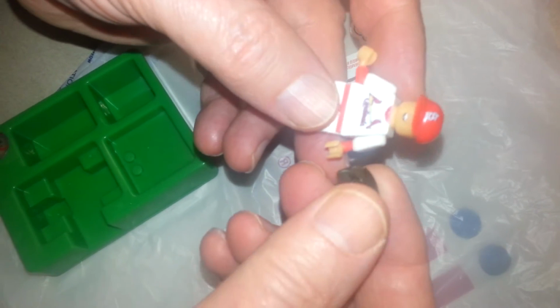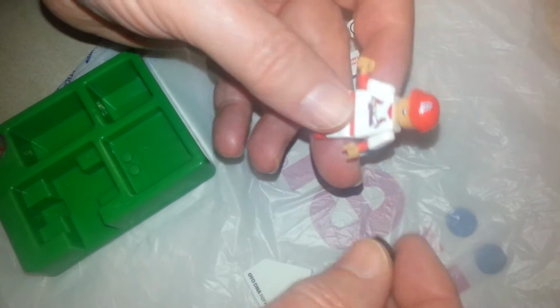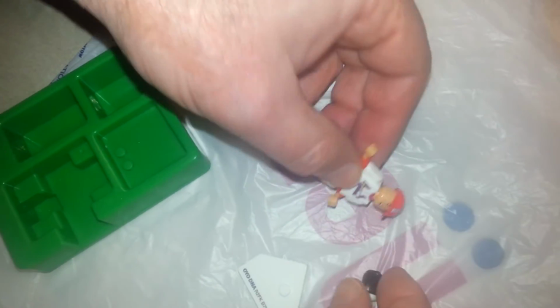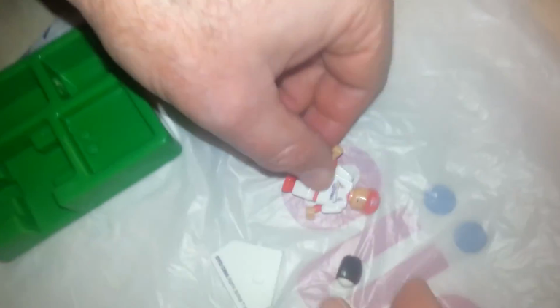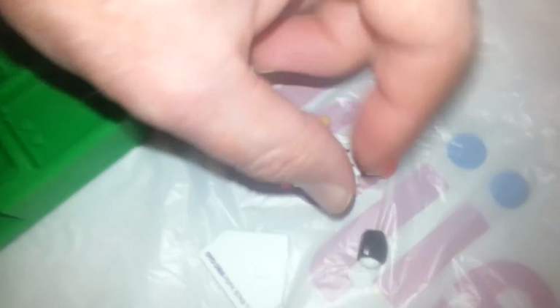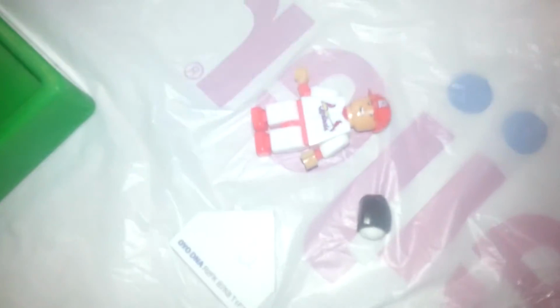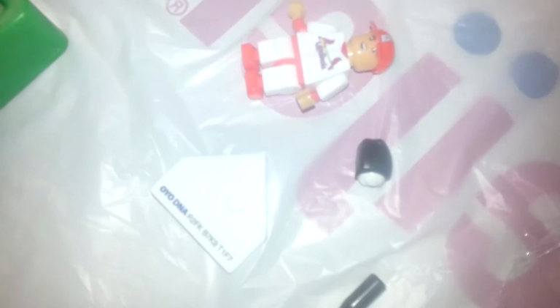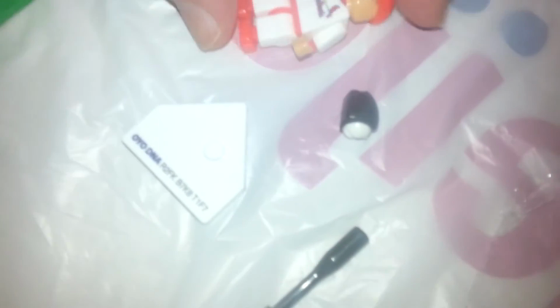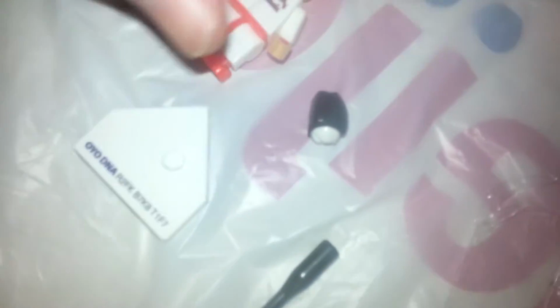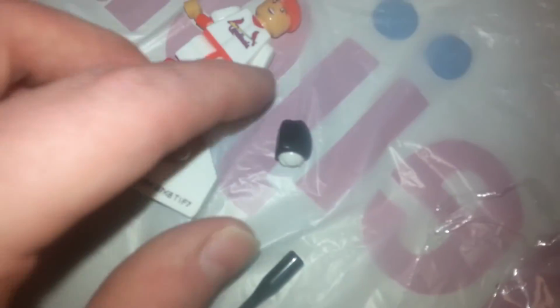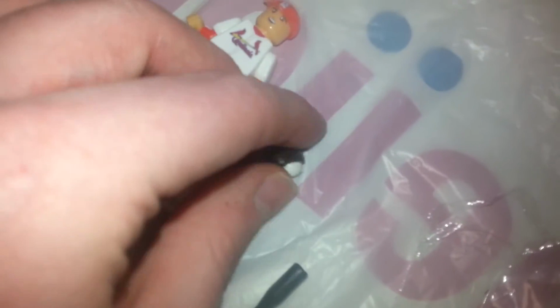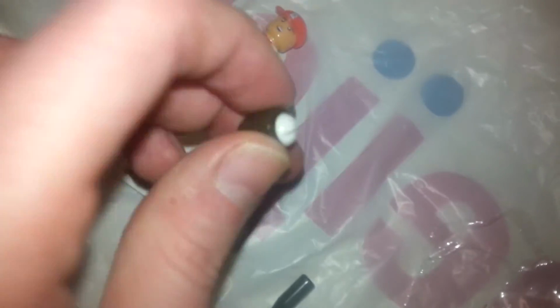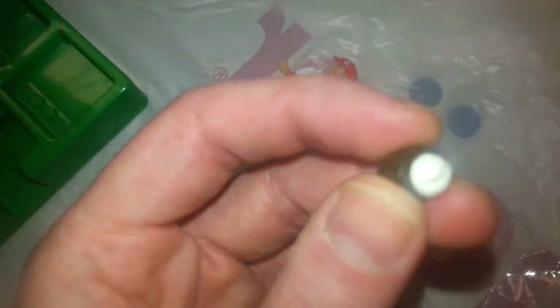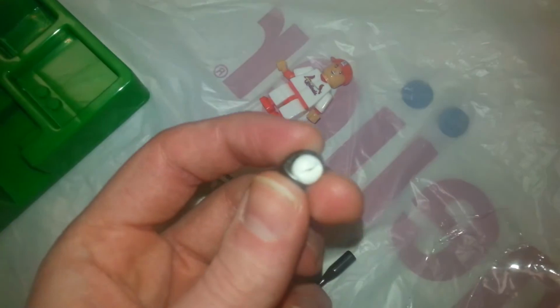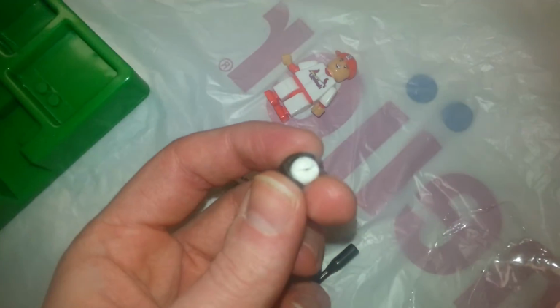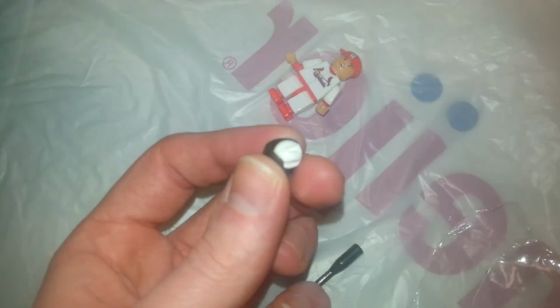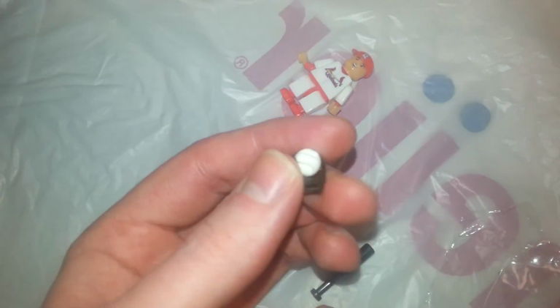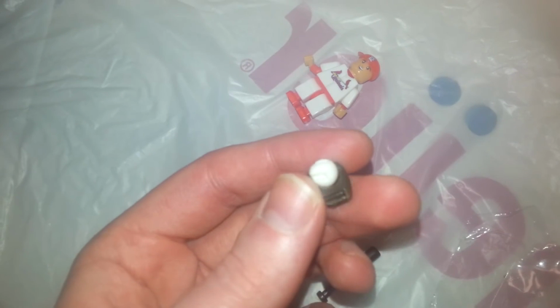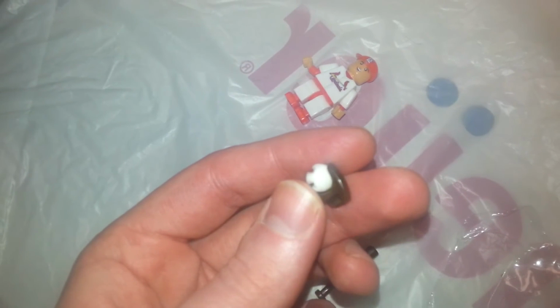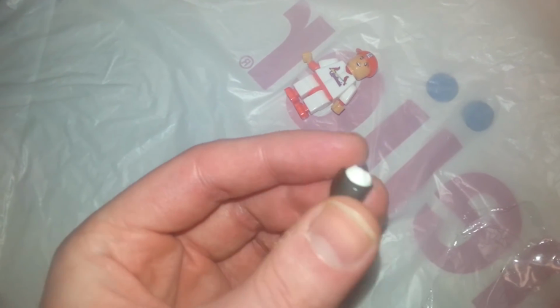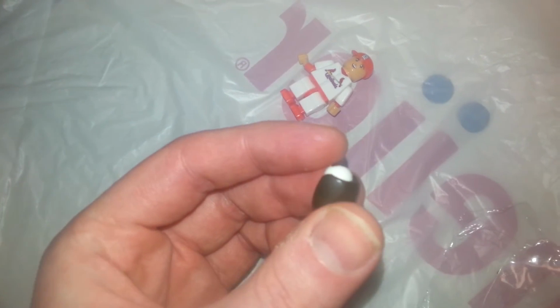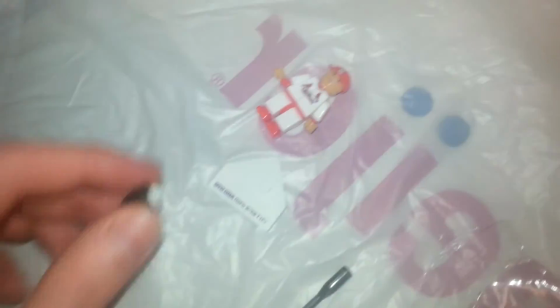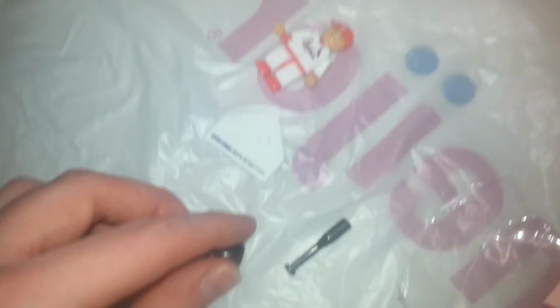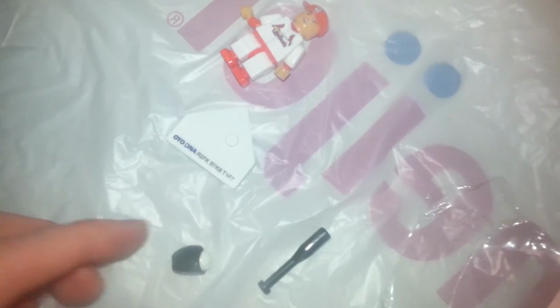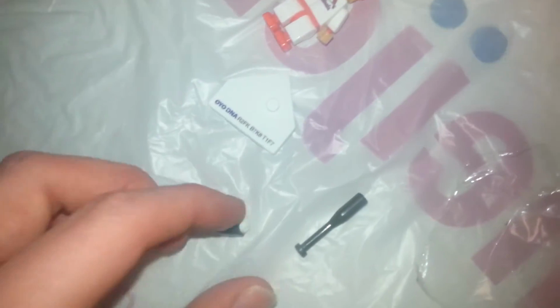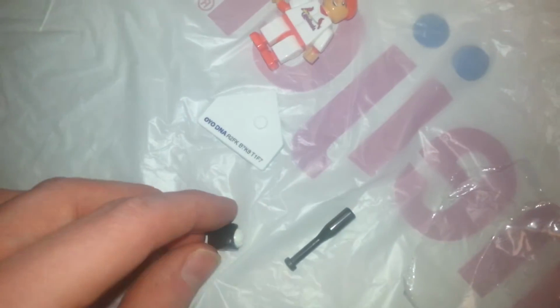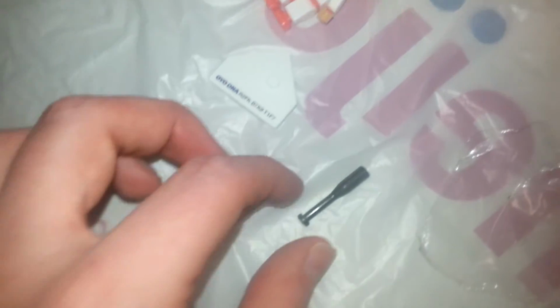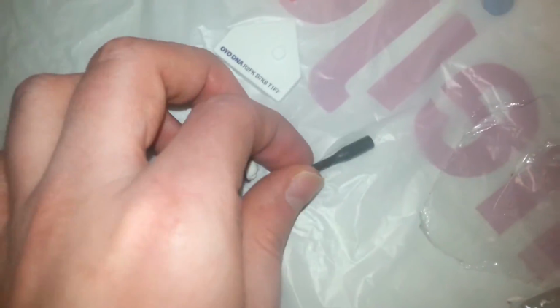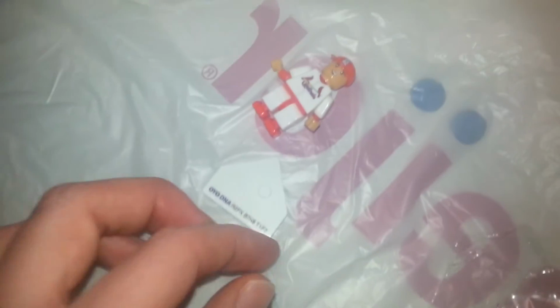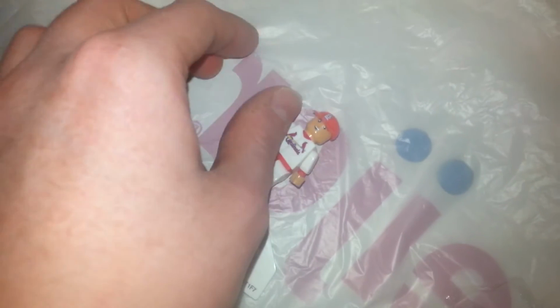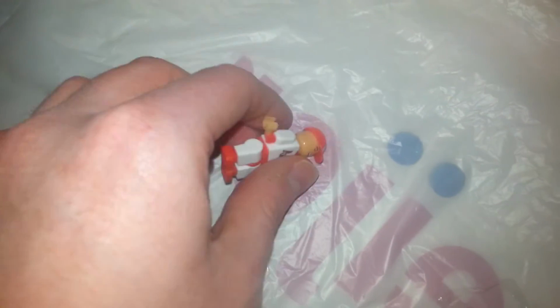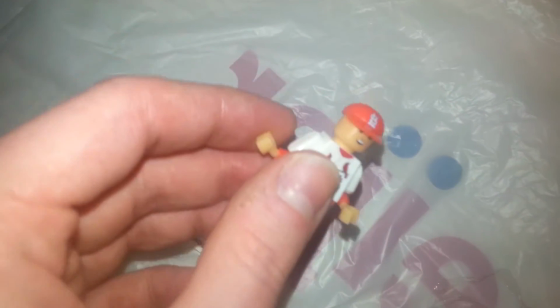Oh cool, but yeah, let me just show the parts here. You've got a little... it's a glove, with a ball, and a bat, and the figure itself.